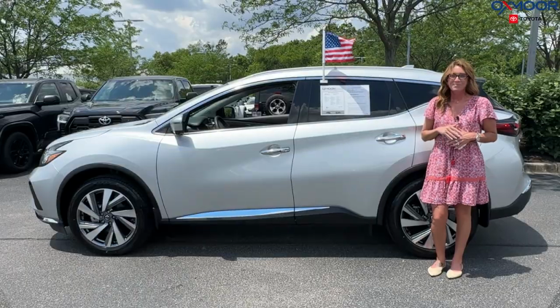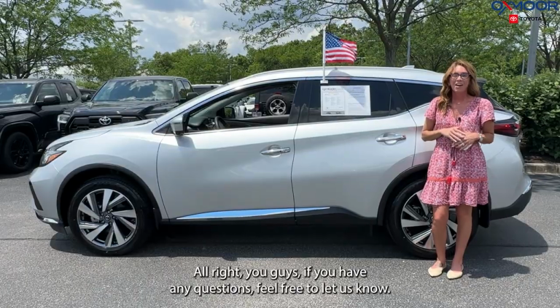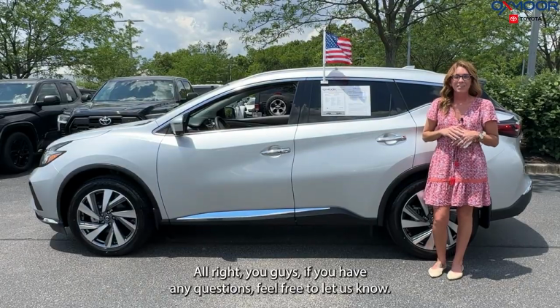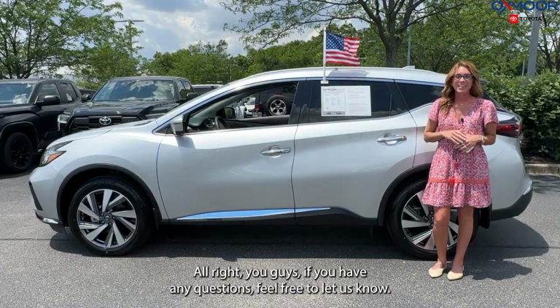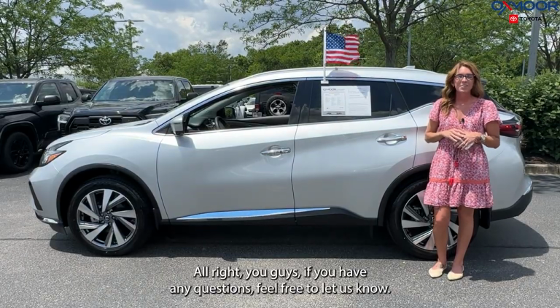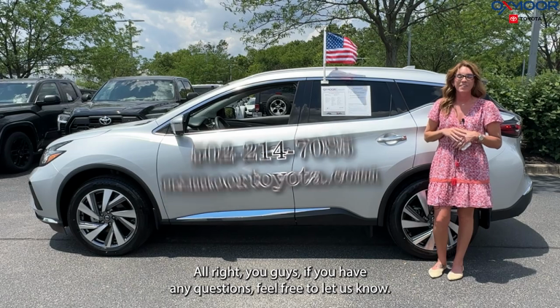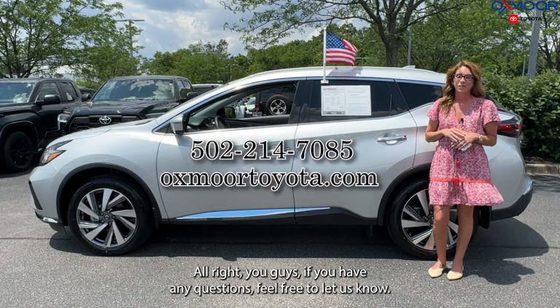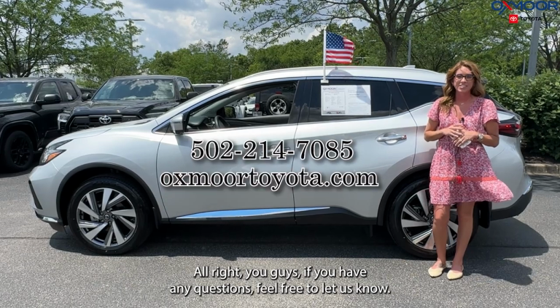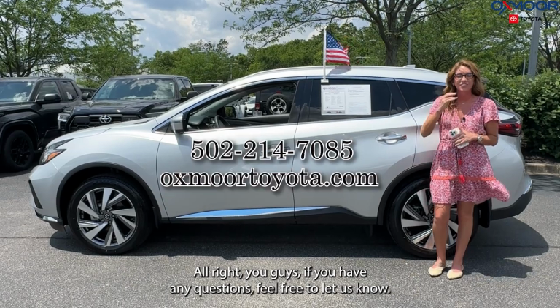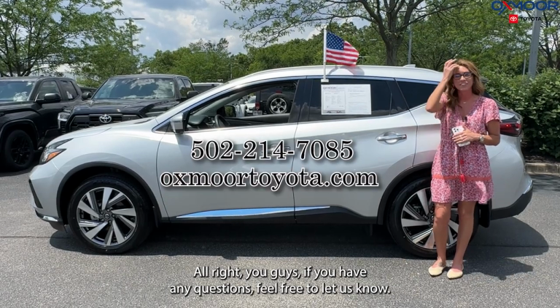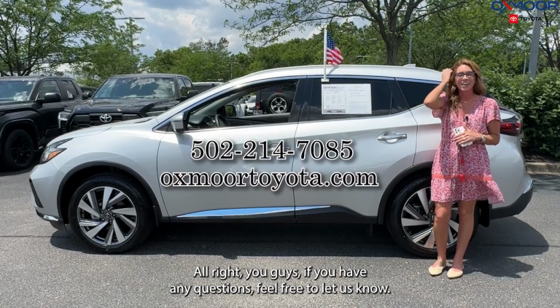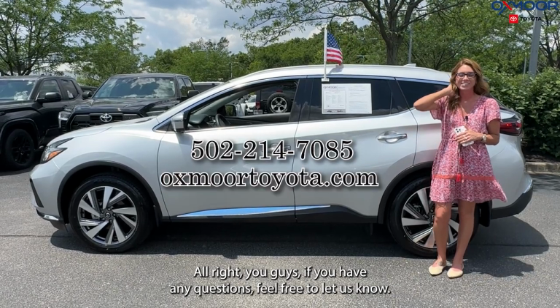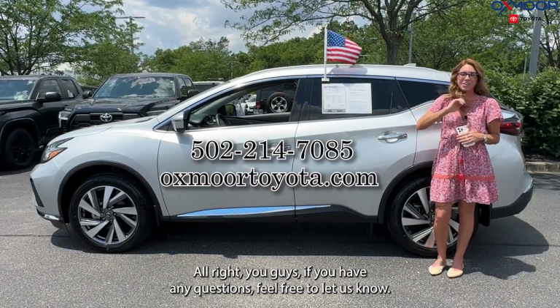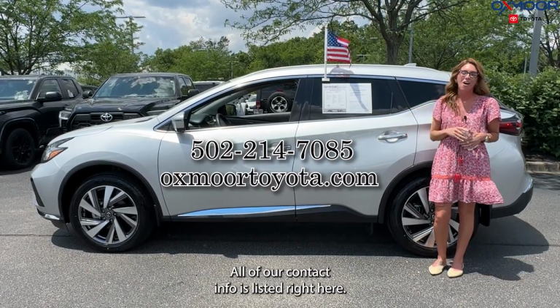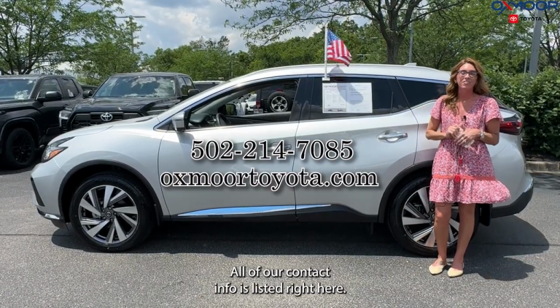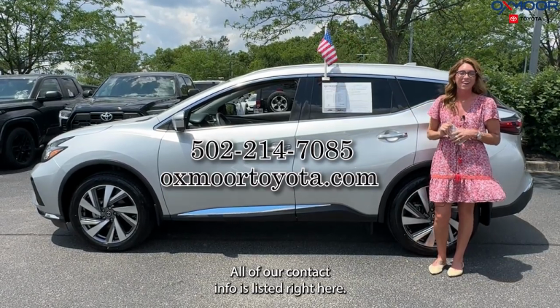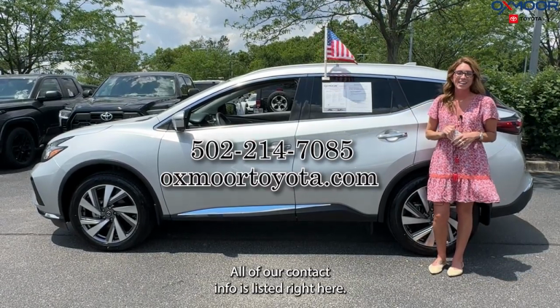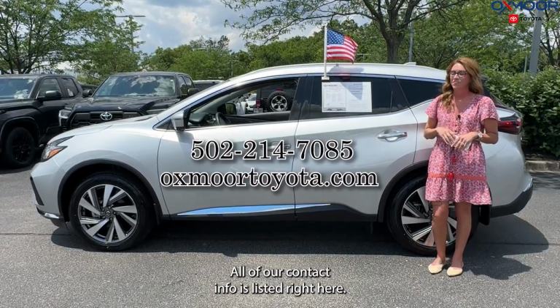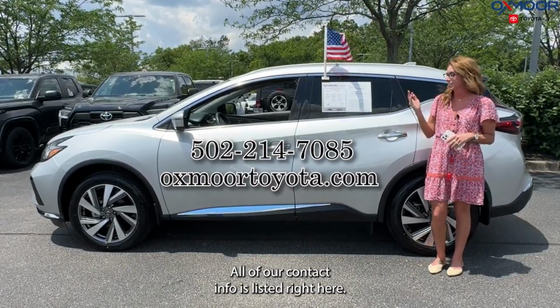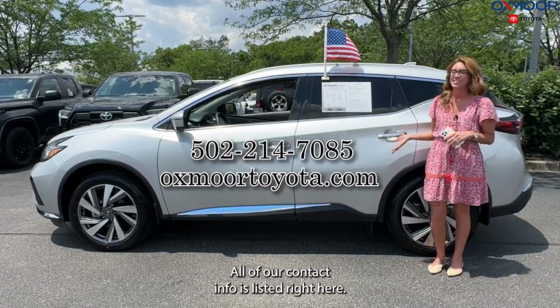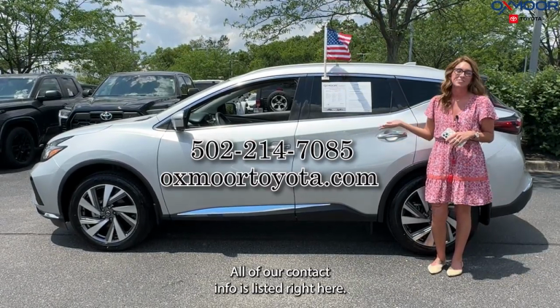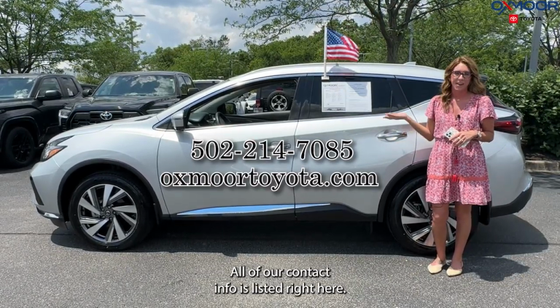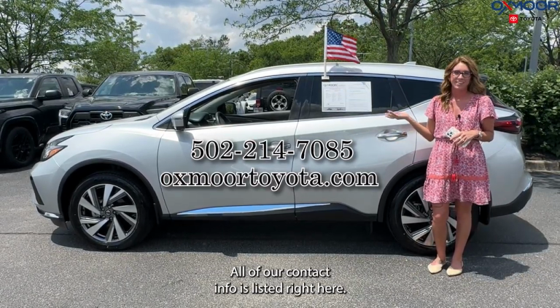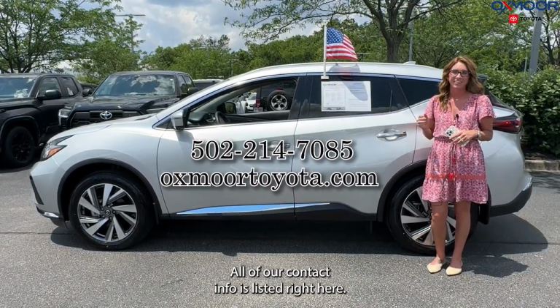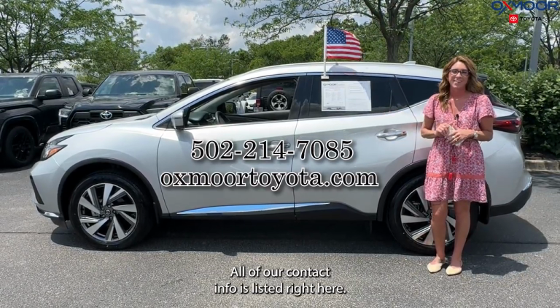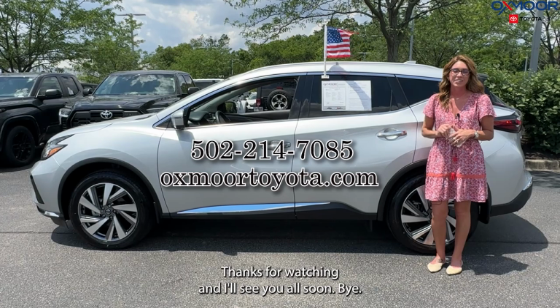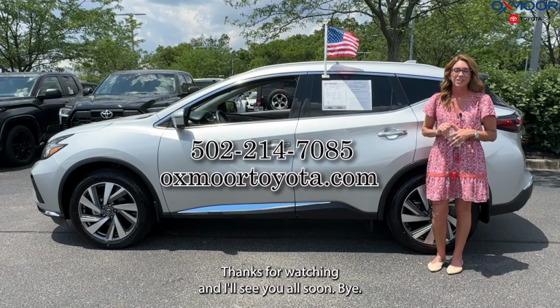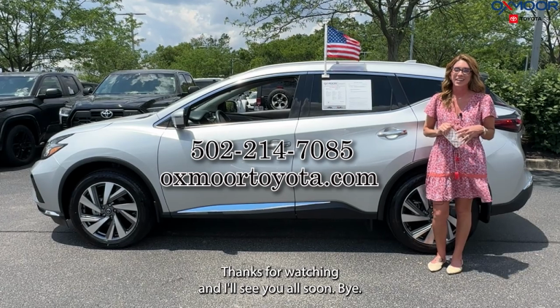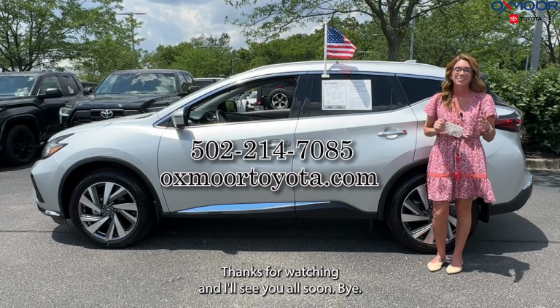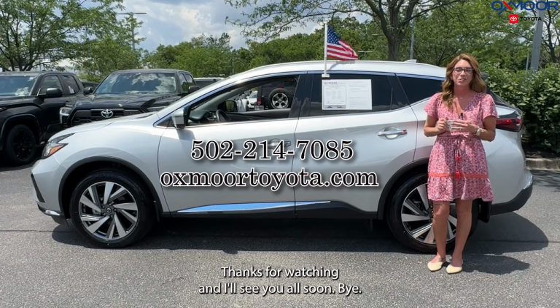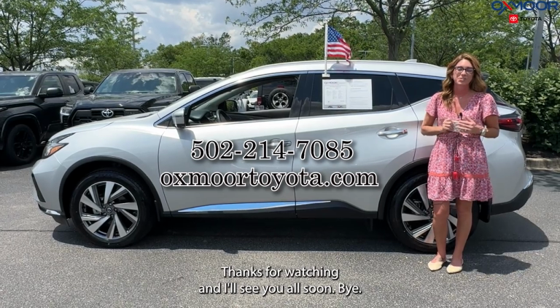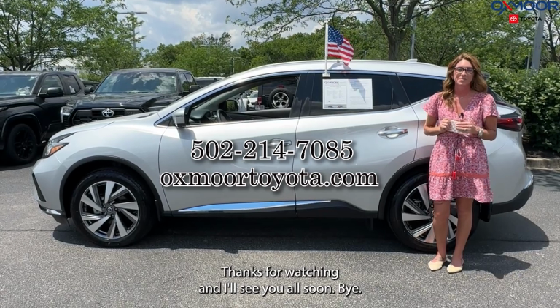All right, you guys, if you have any questions feel free to let us know. All of our contact info is listed right here. Thanks for watching and I'll see you all soon.